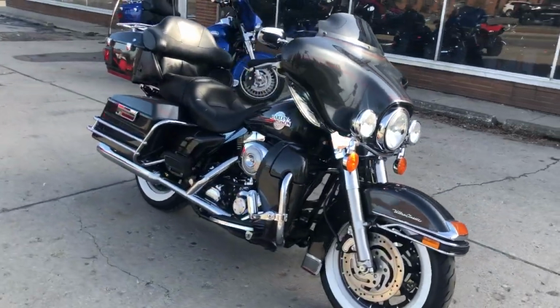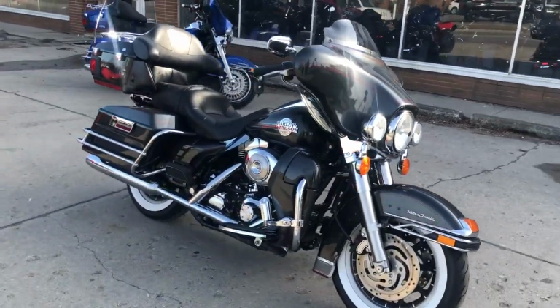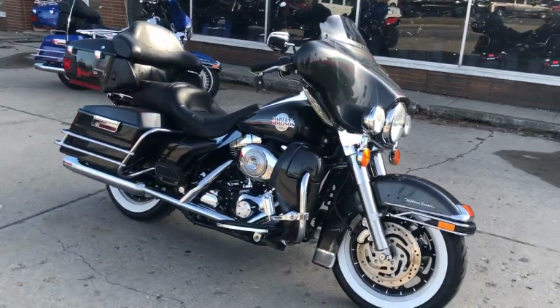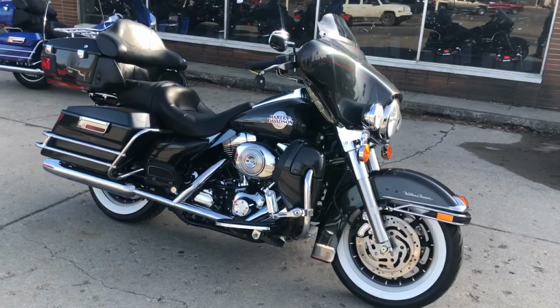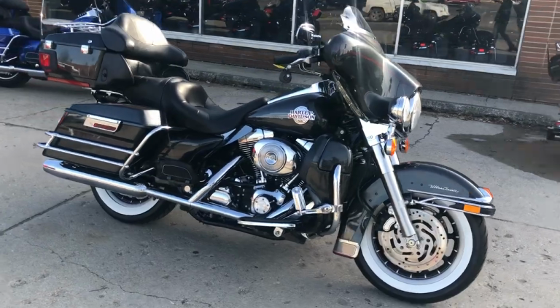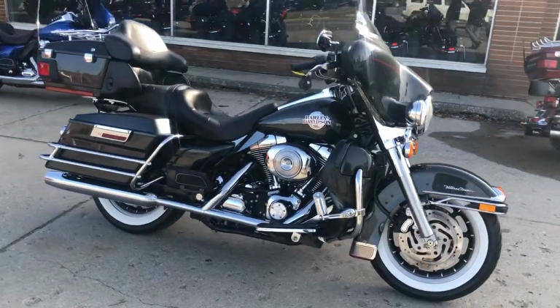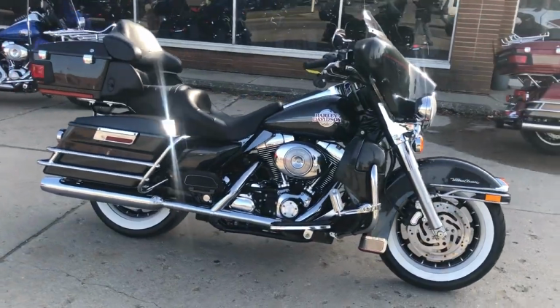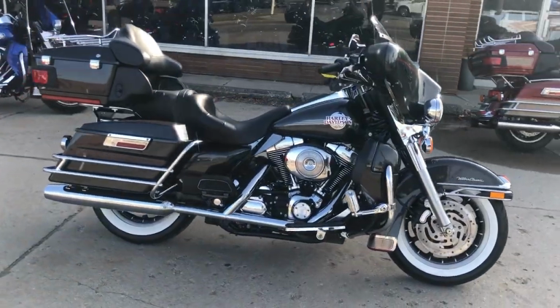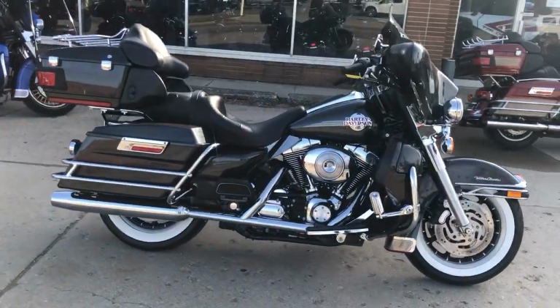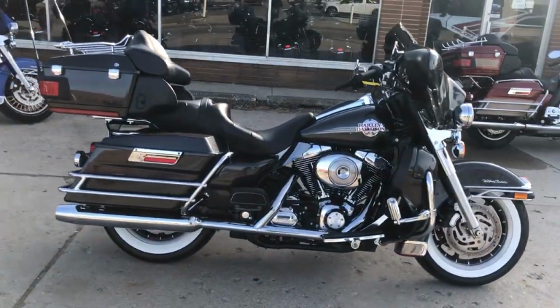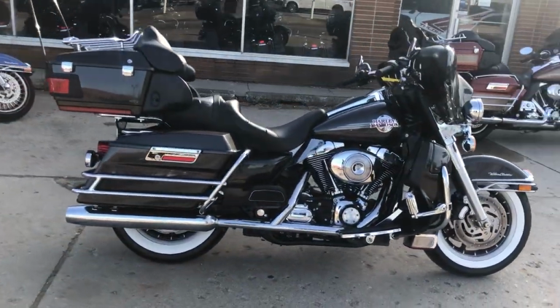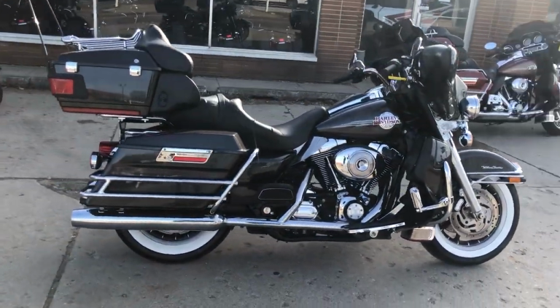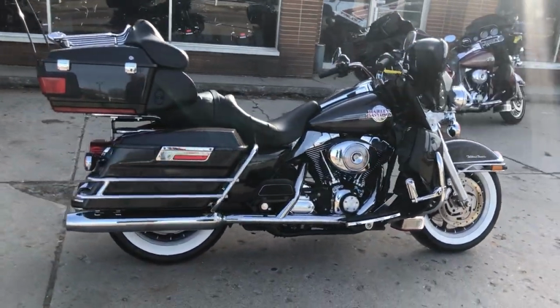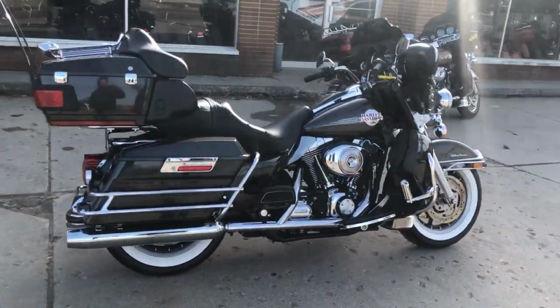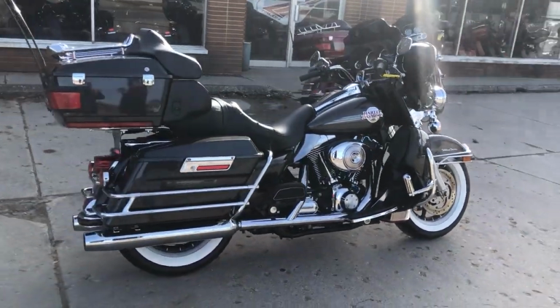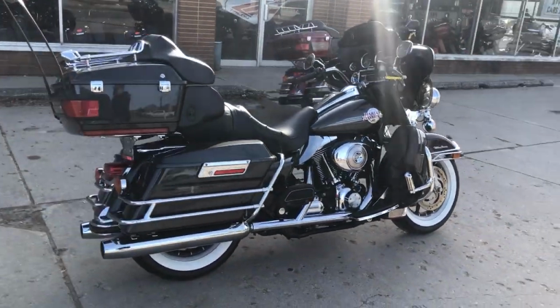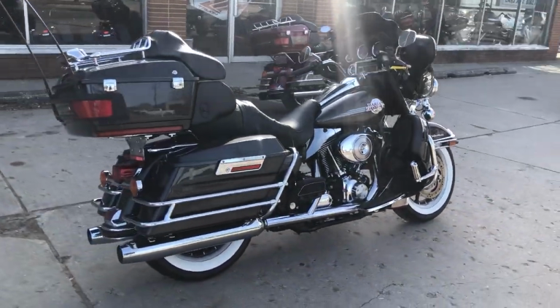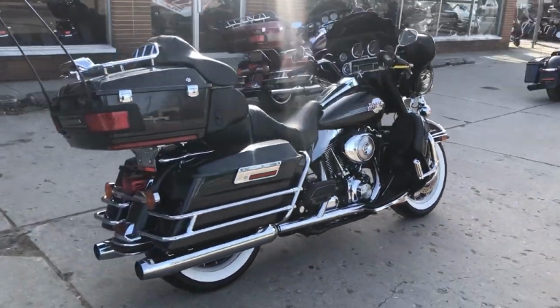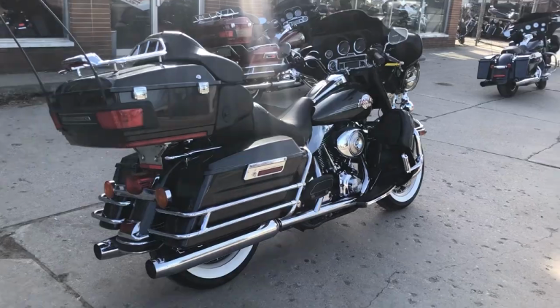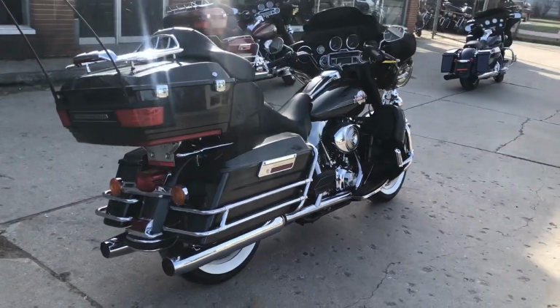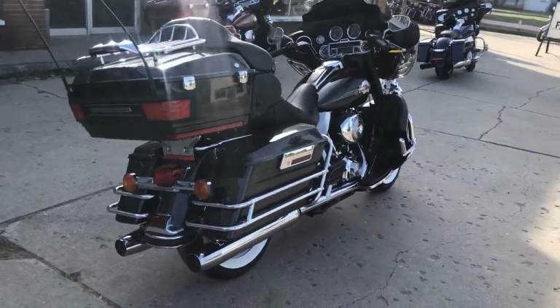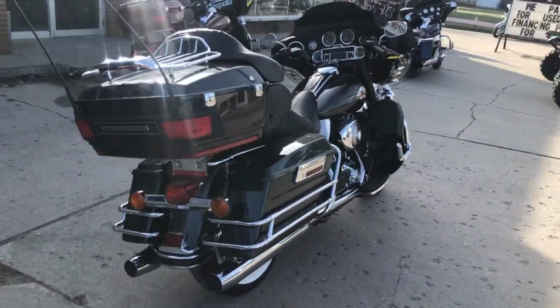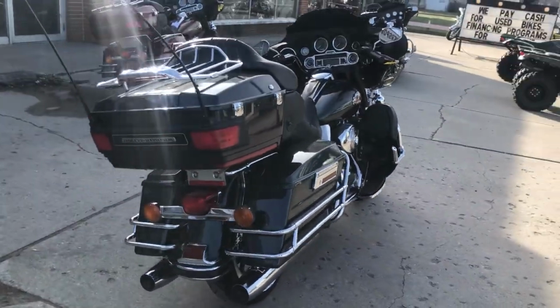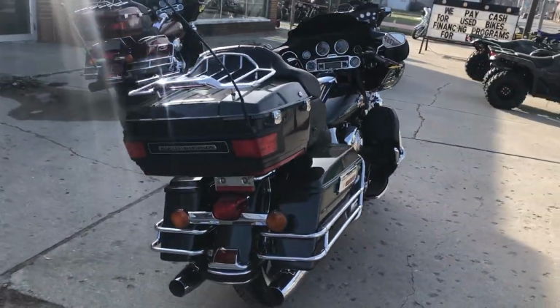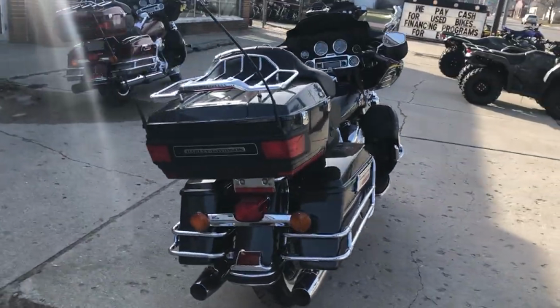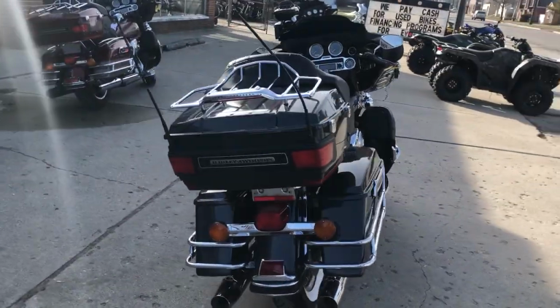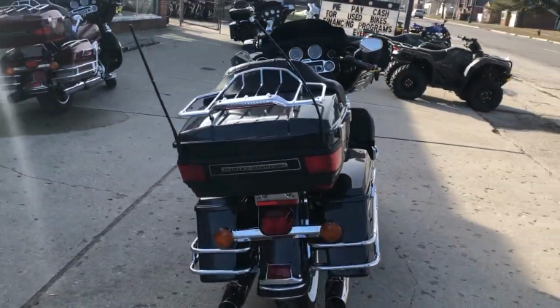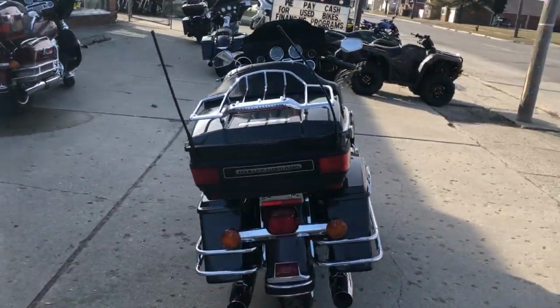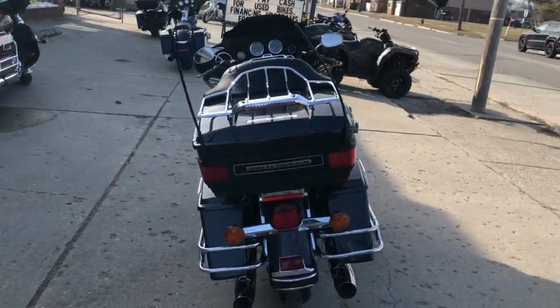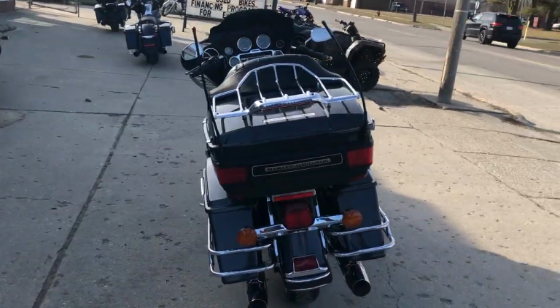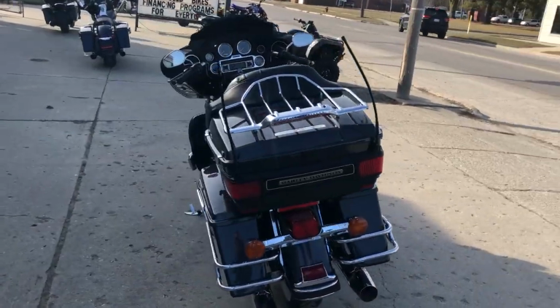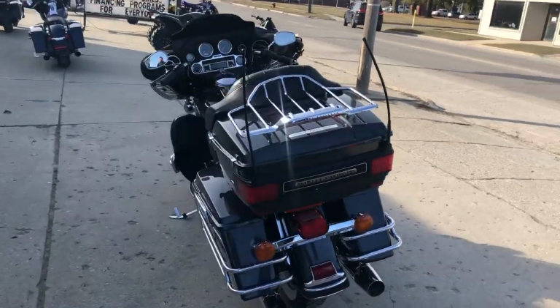No dents, no dings, no scratches. This is the one guys. It's got the Daymaker headlight, fat white wall tires — make this bike look cool and vintage.